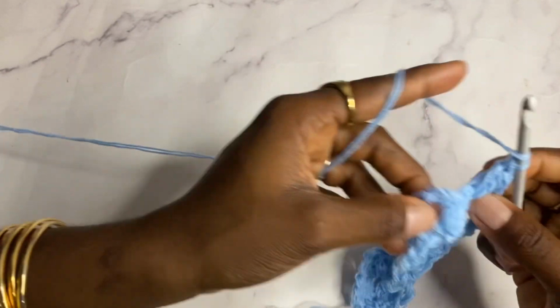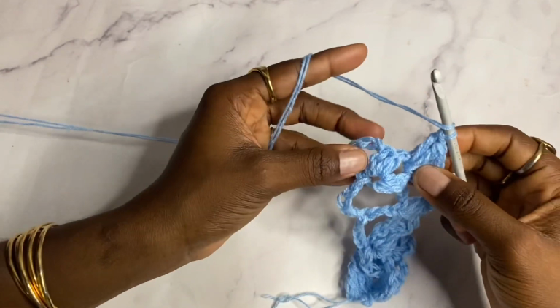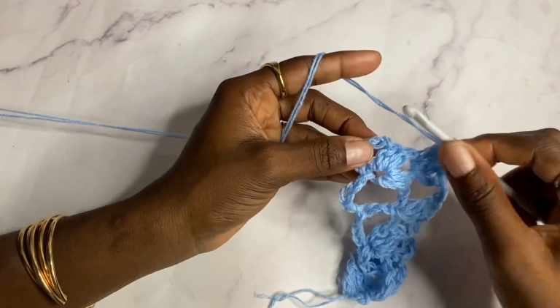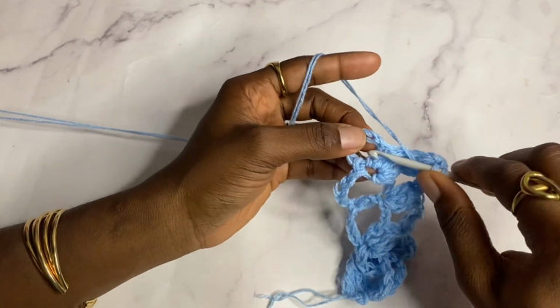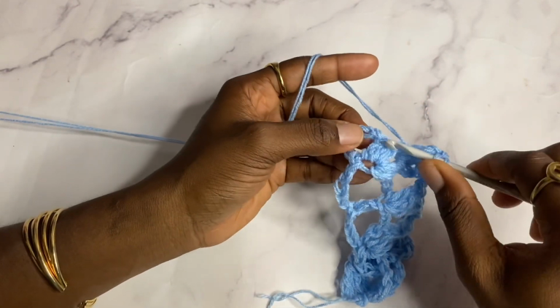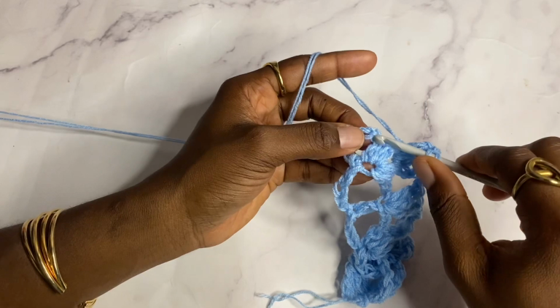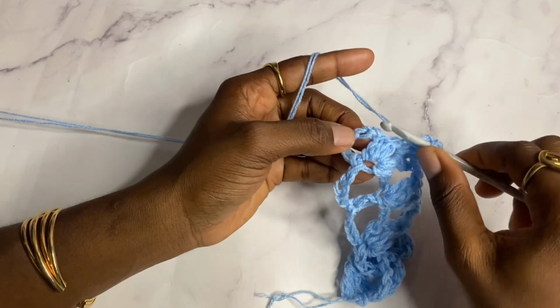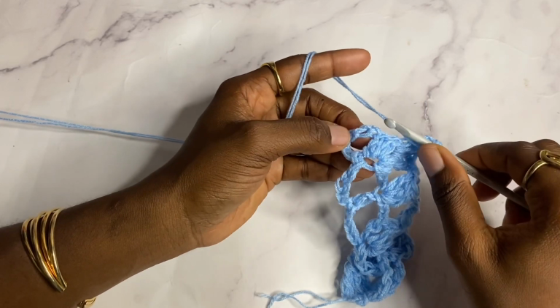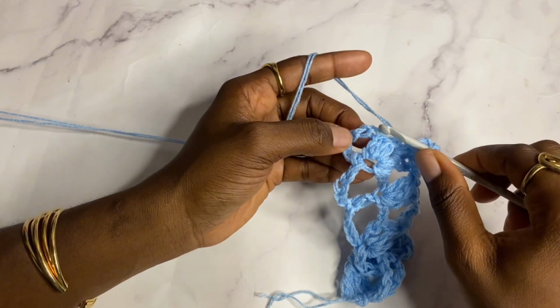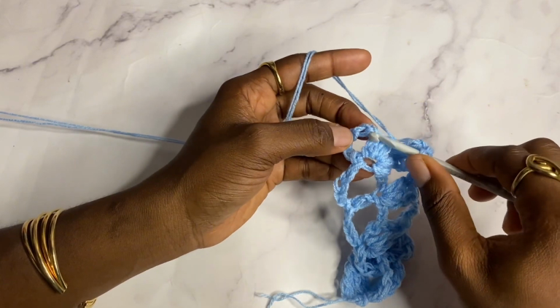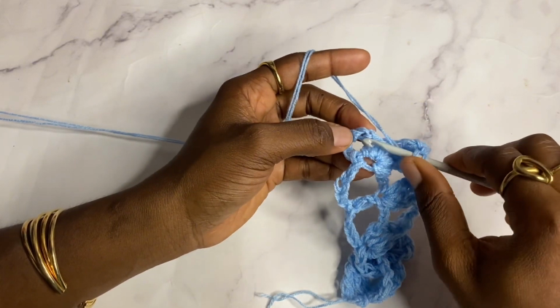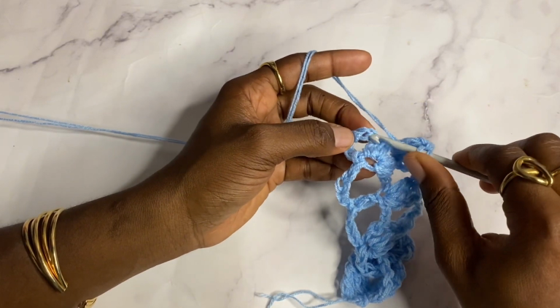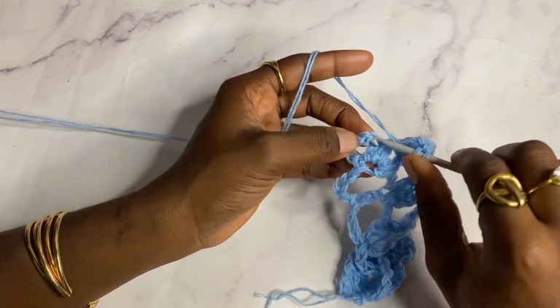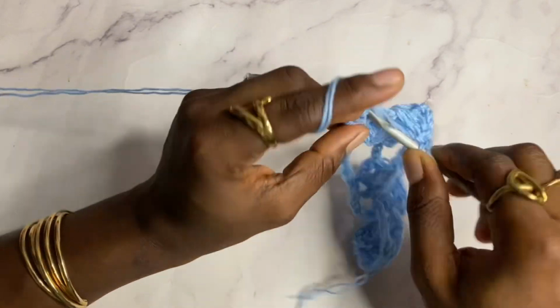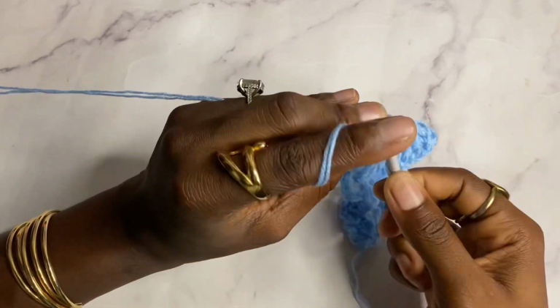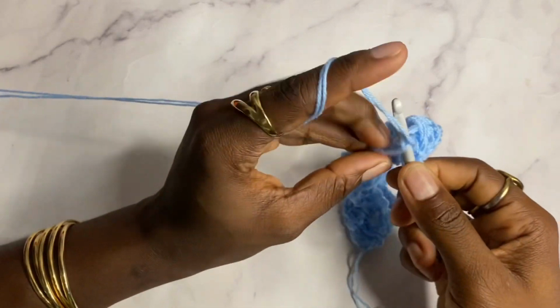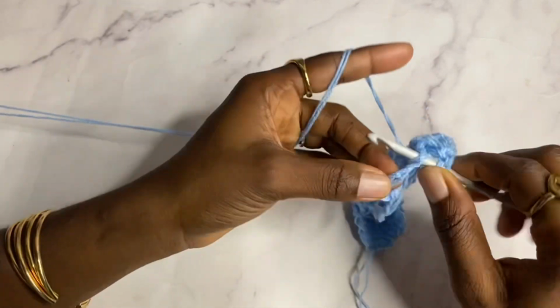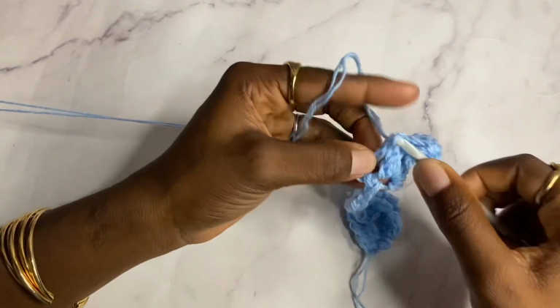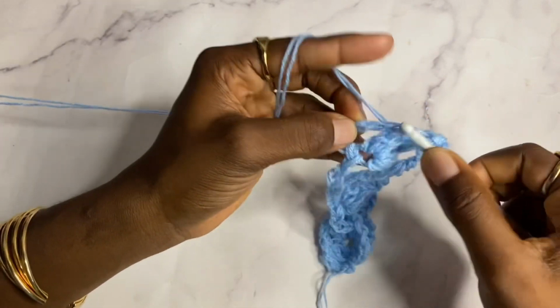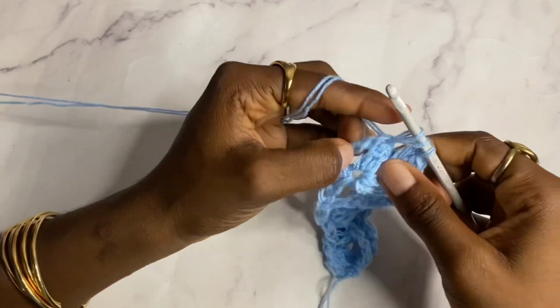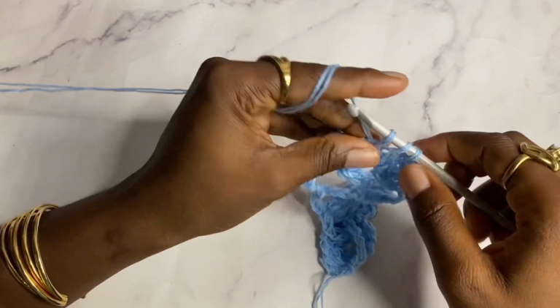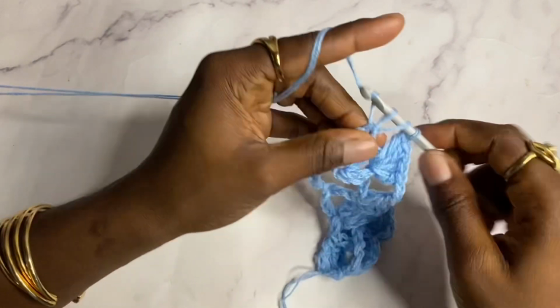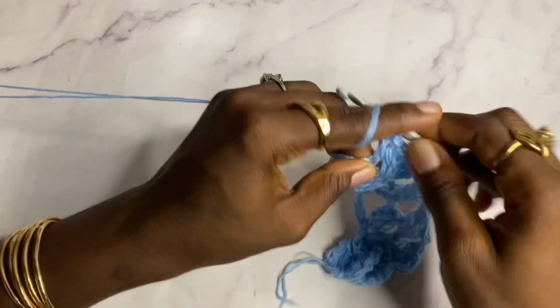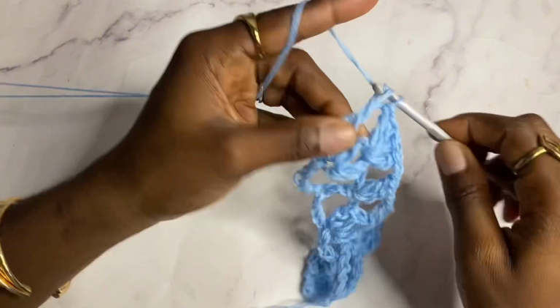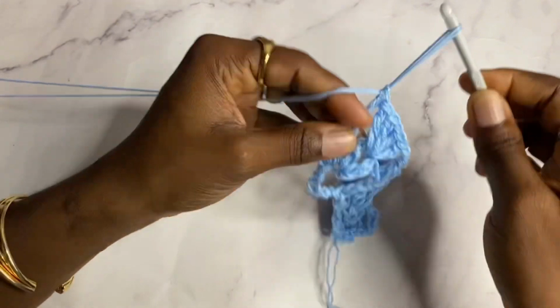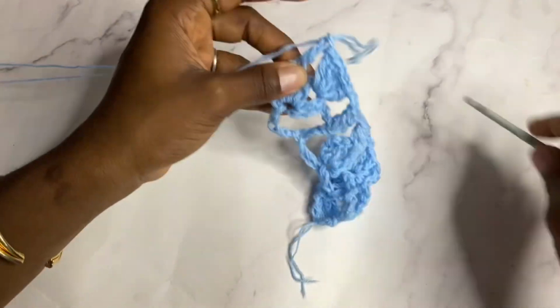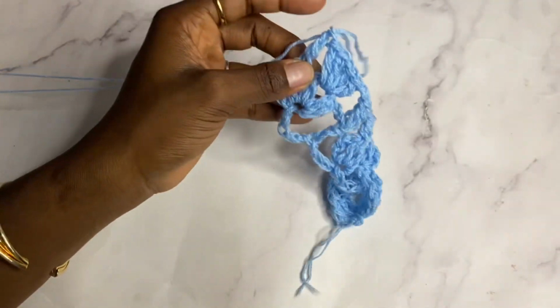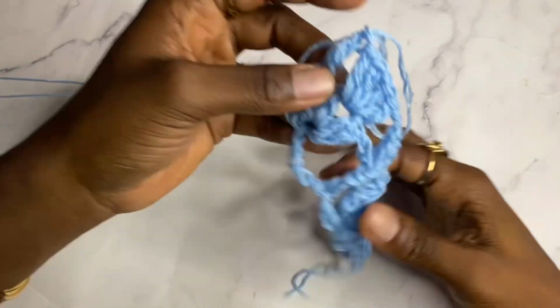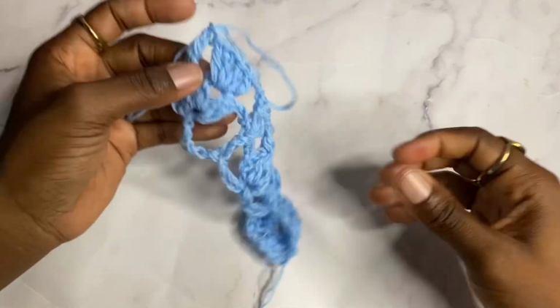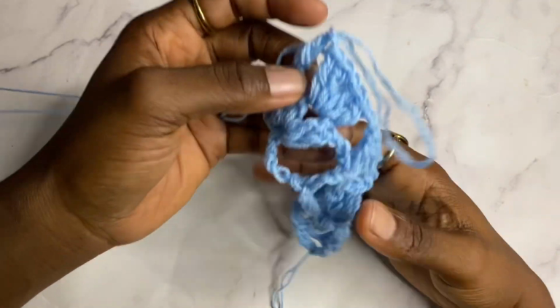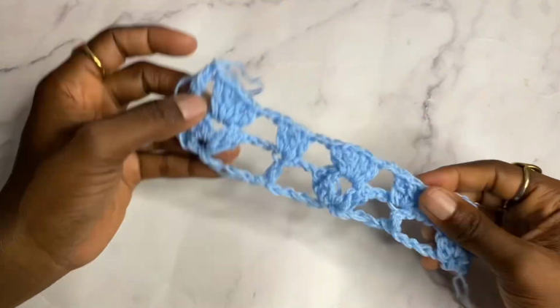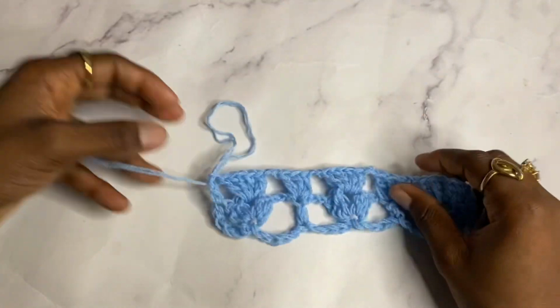Work a double crochet on top of the chain three that we did at the beginning of the previous row. Row two is complete.